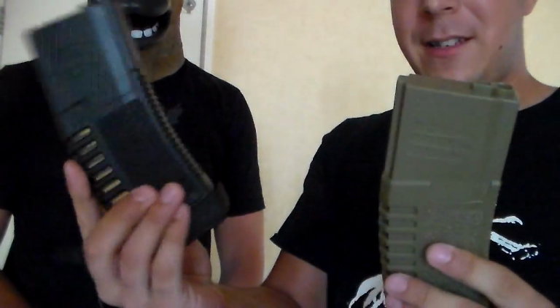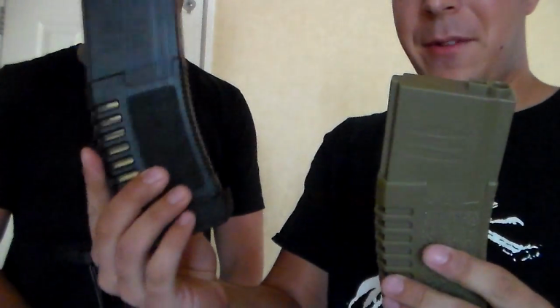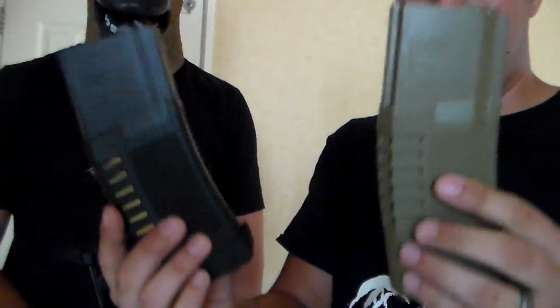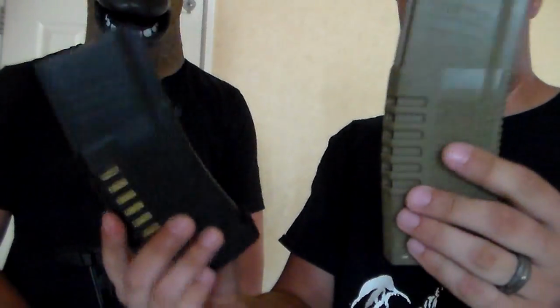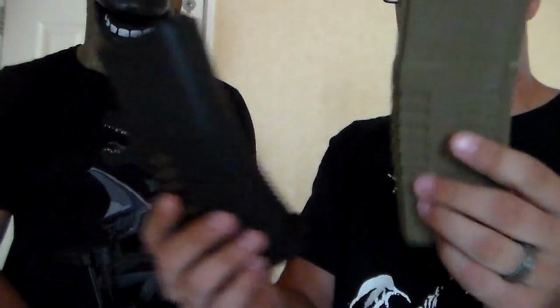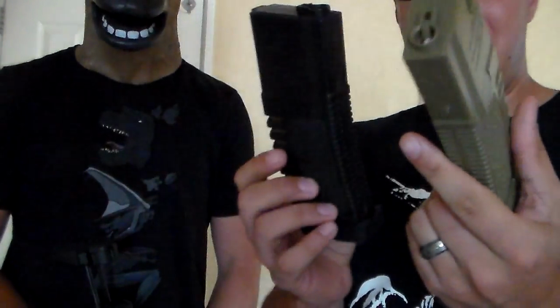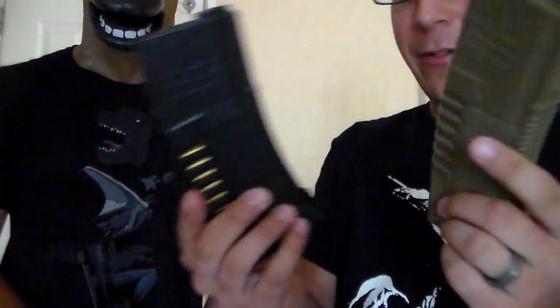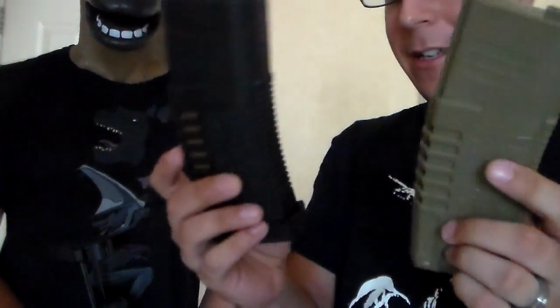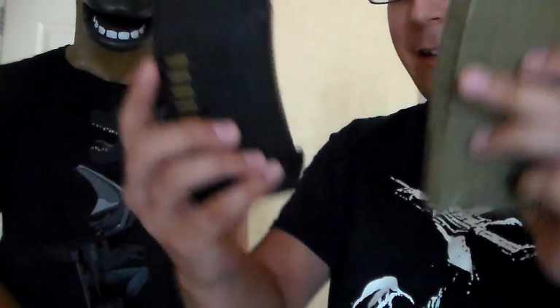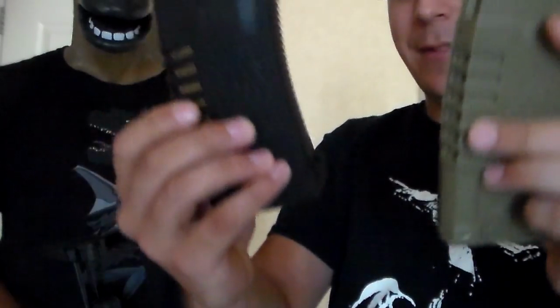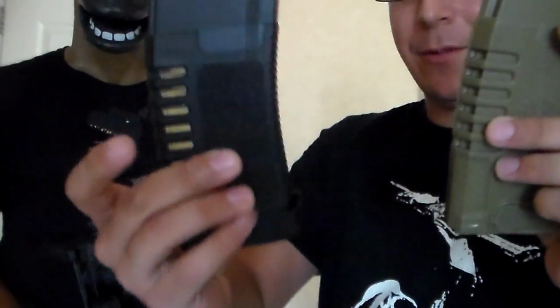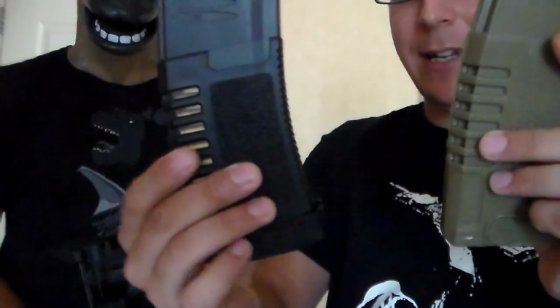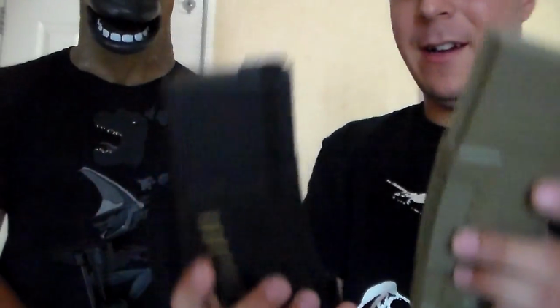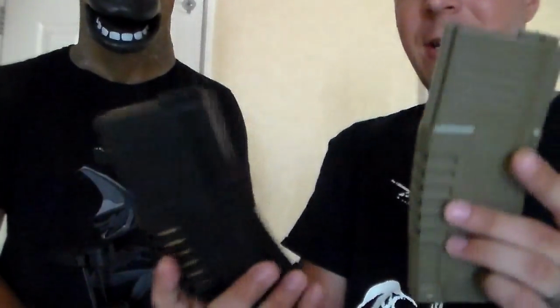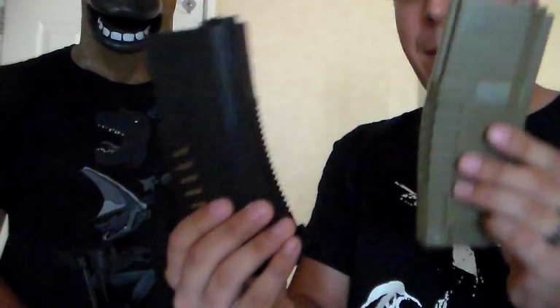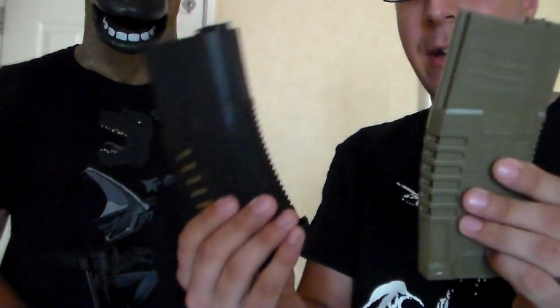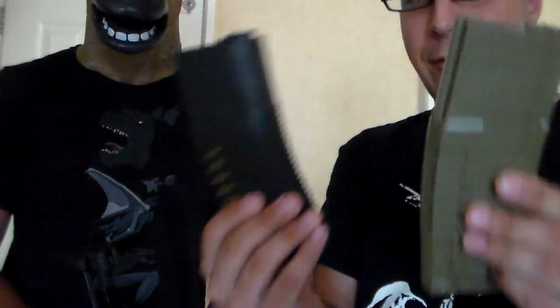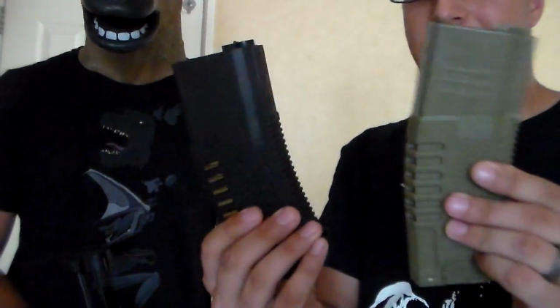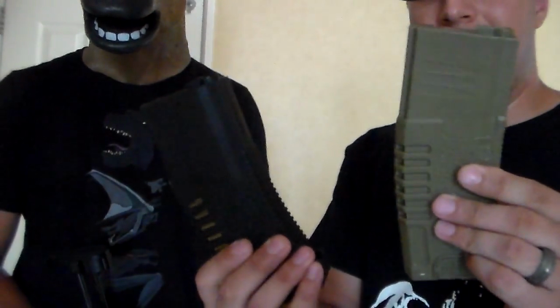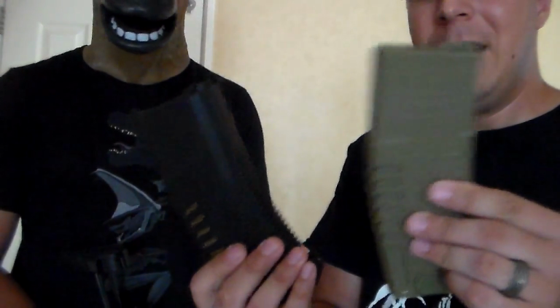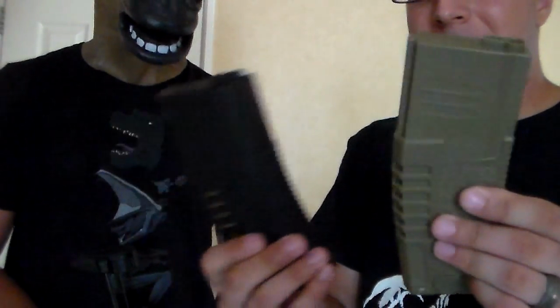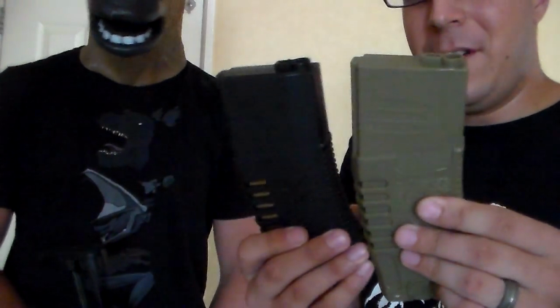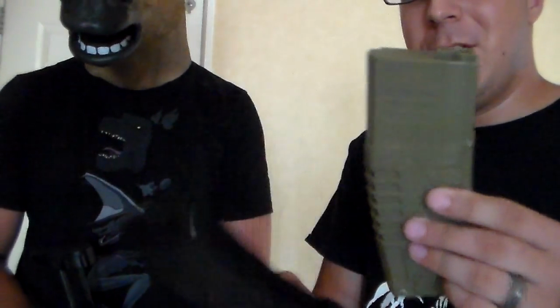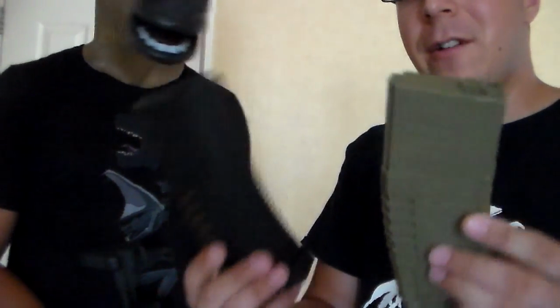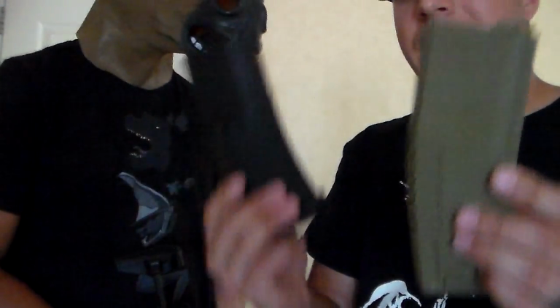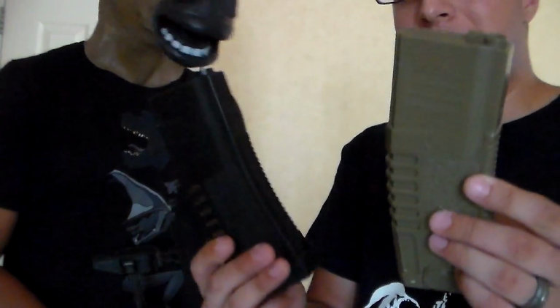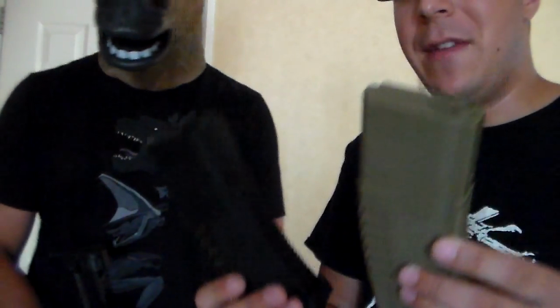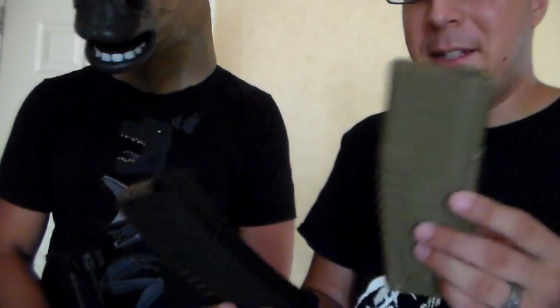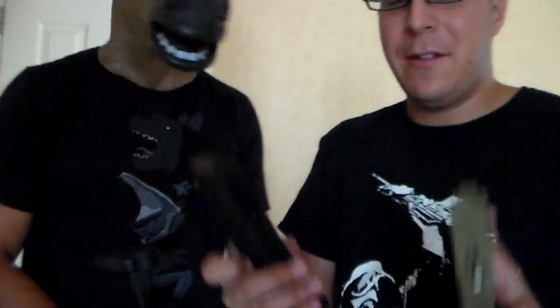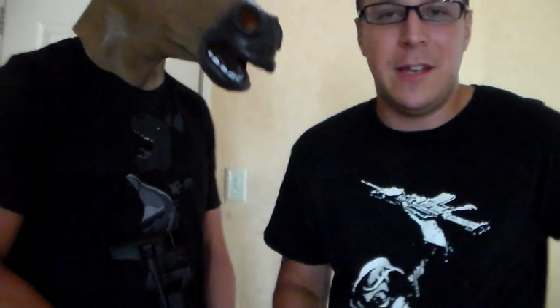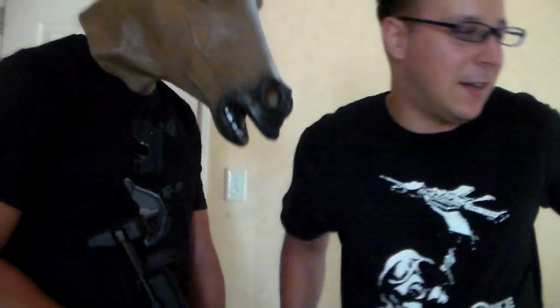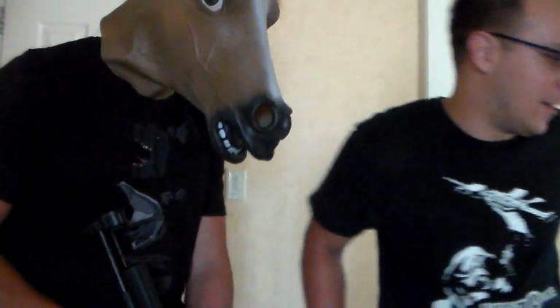Obviously double the price, double the quality — fortunately. This one's way nicer, and they do come in both colors for each. Without further ado, we're going to test both of them and see how they feed, fit, and everything.